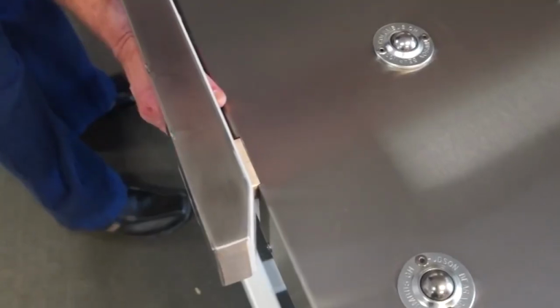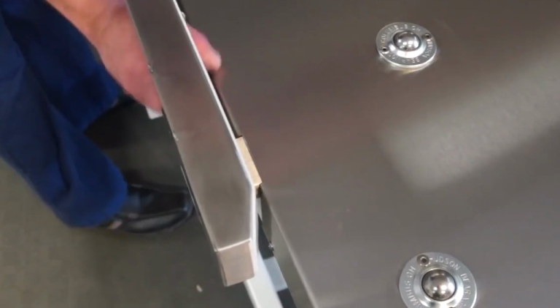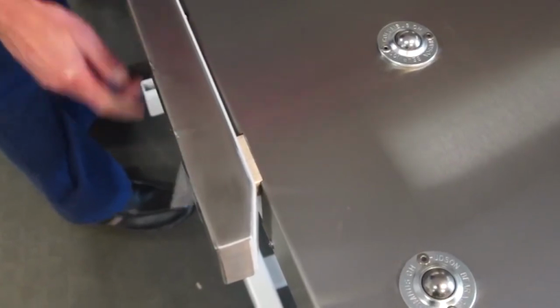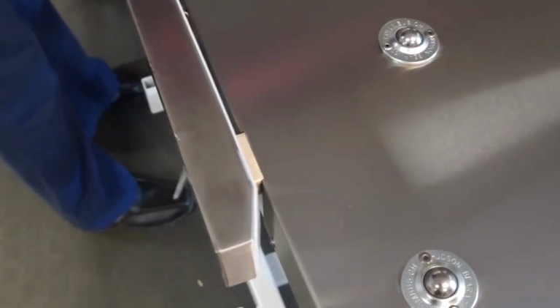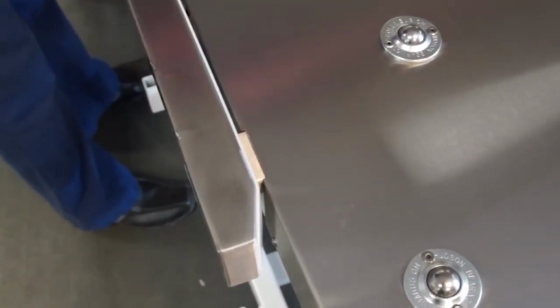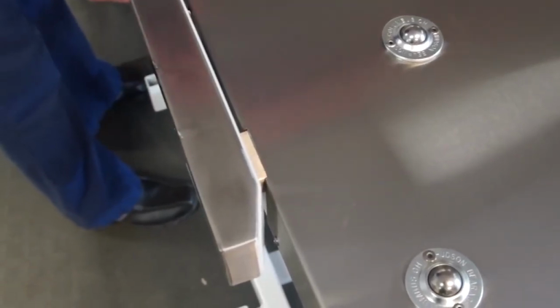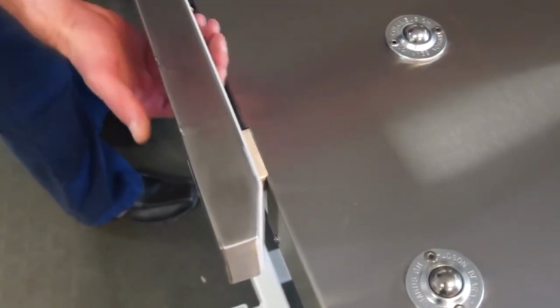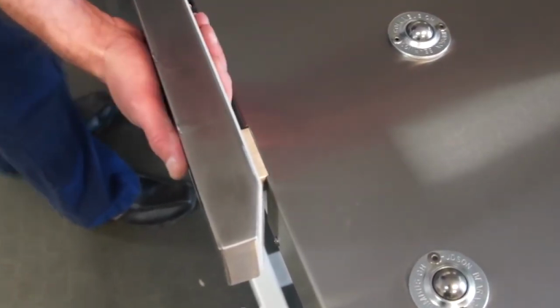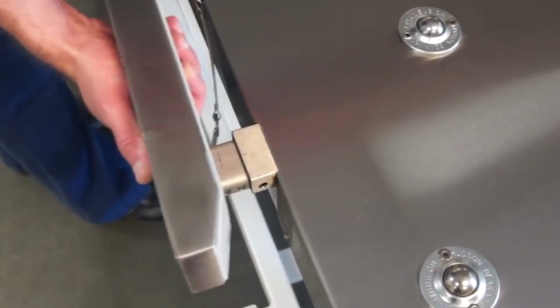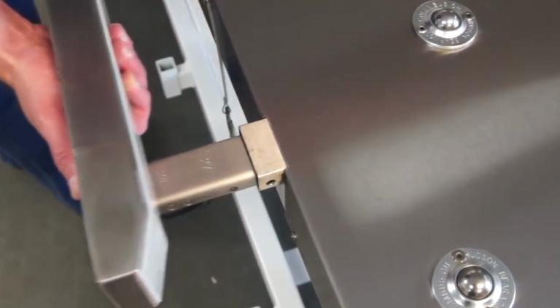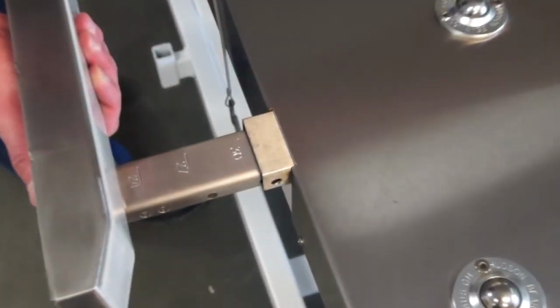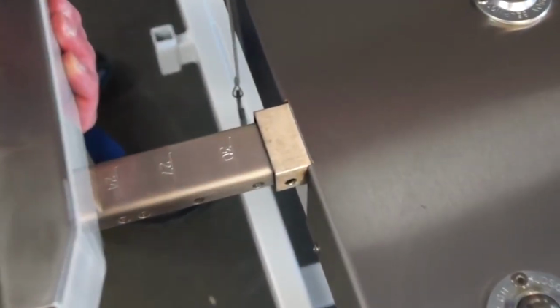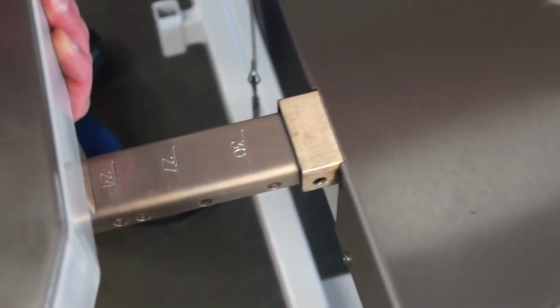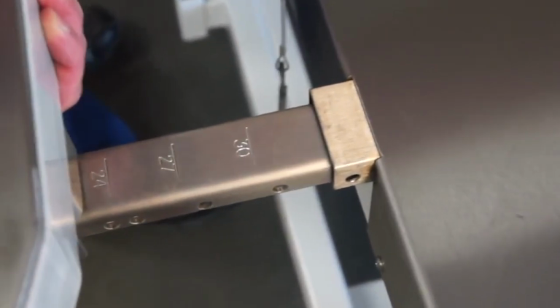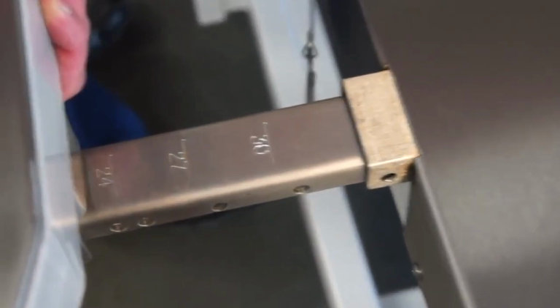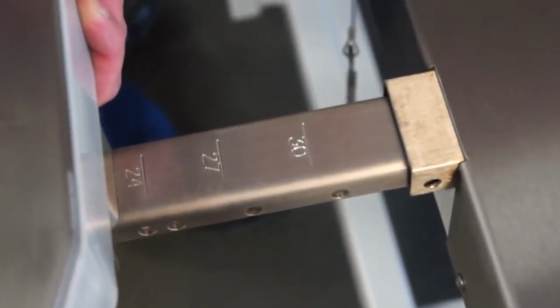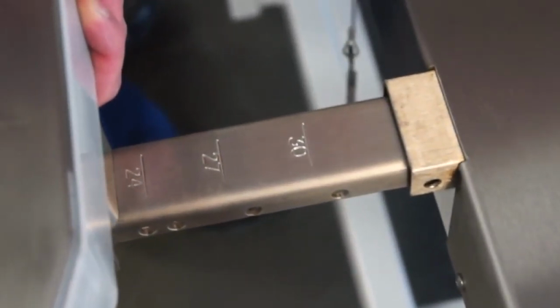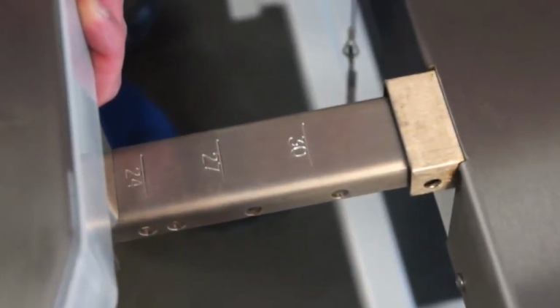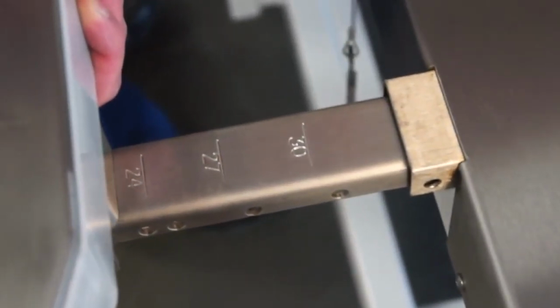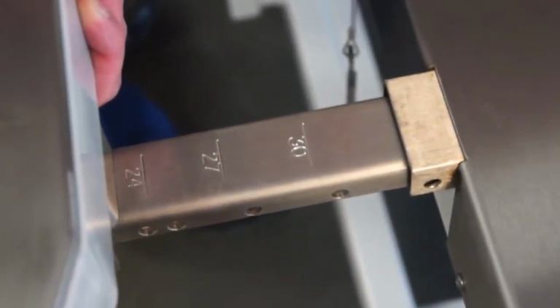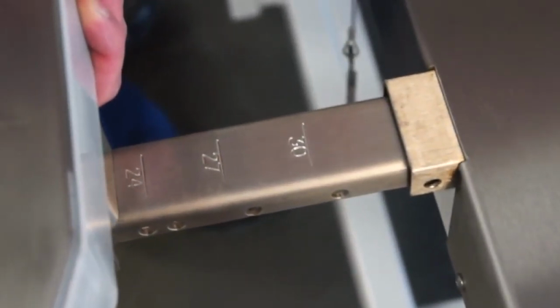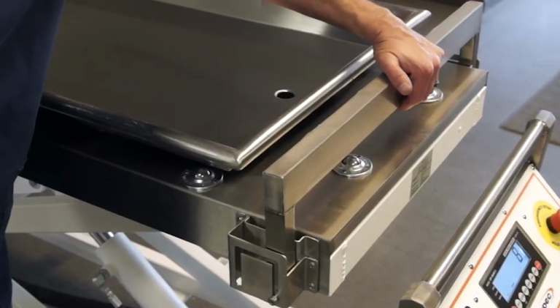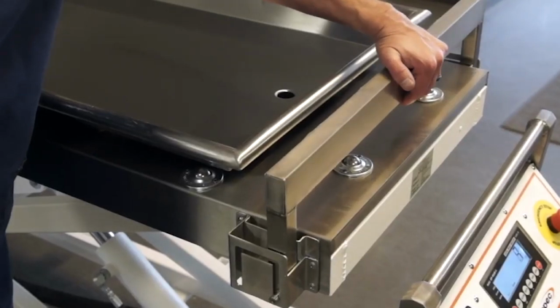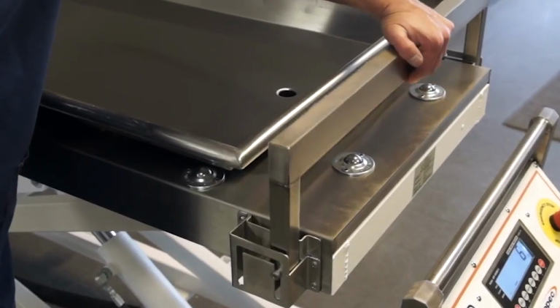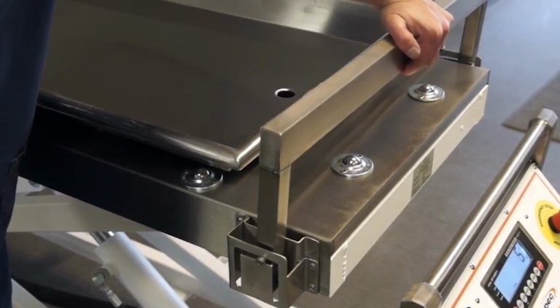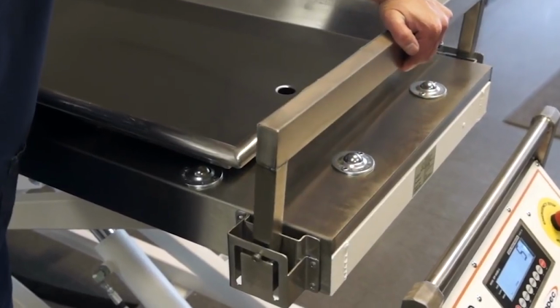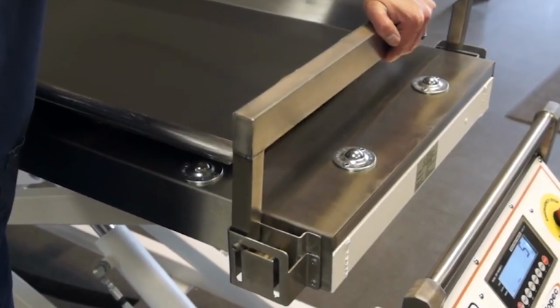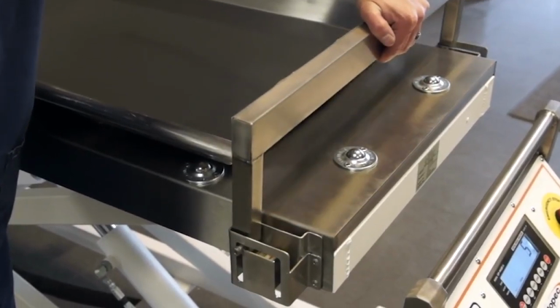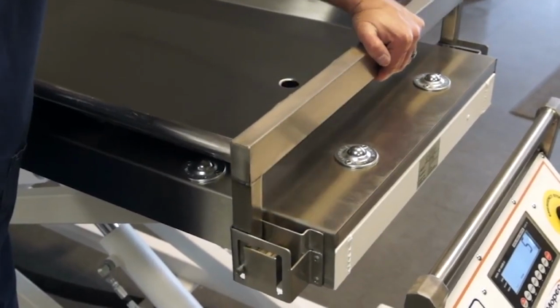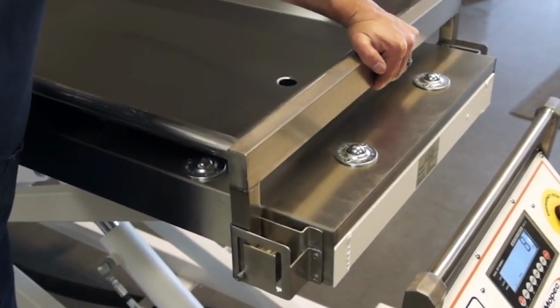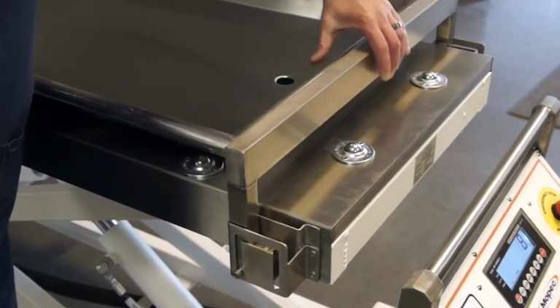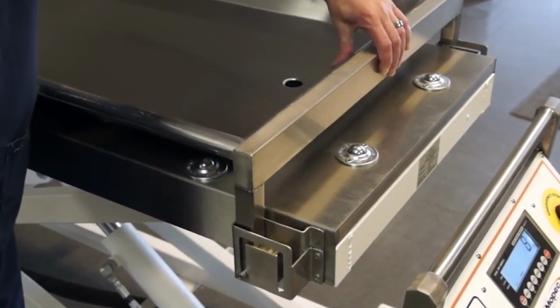The sliding adjustable side rails are easily secured with the locking pin to accommodate various tray sizes ranging from 23 inches to 32 inches. Lift tops can also conform to various lengths using the slide and lock mechanism.